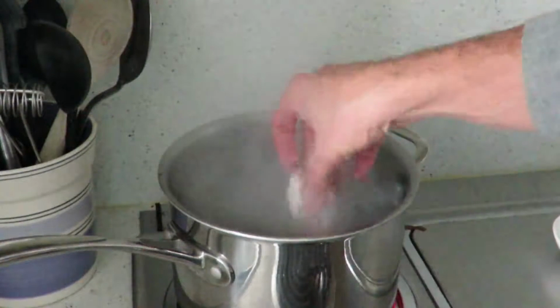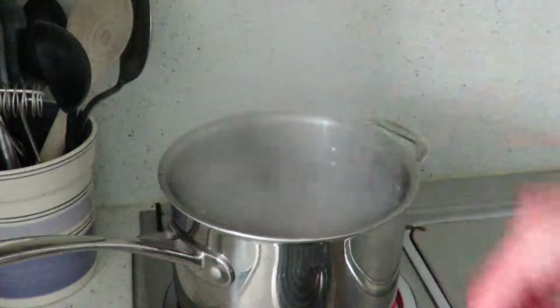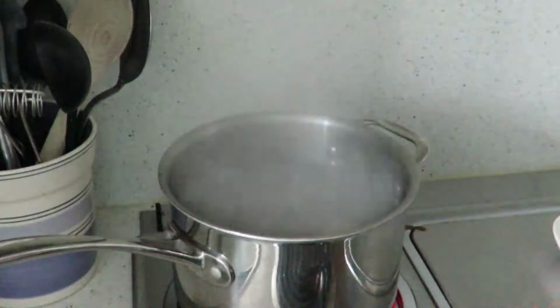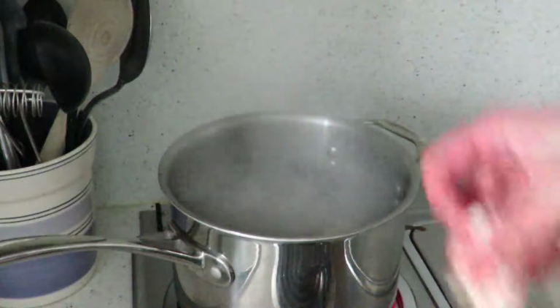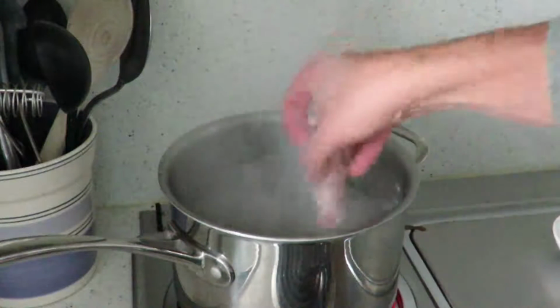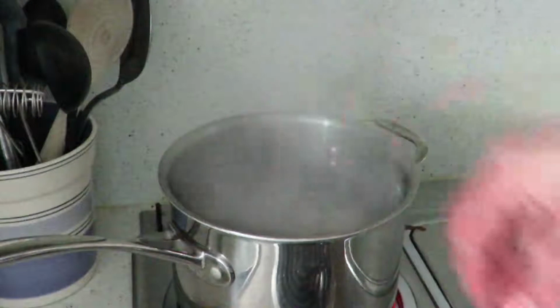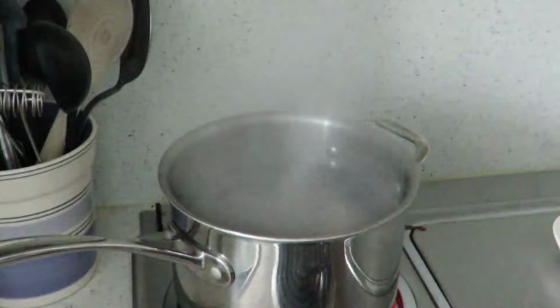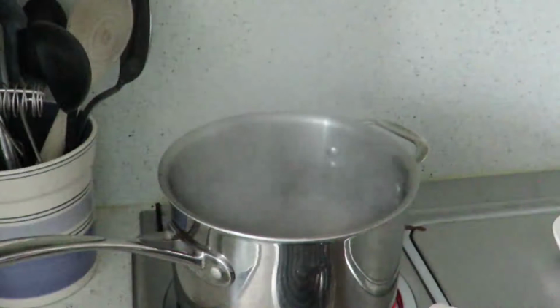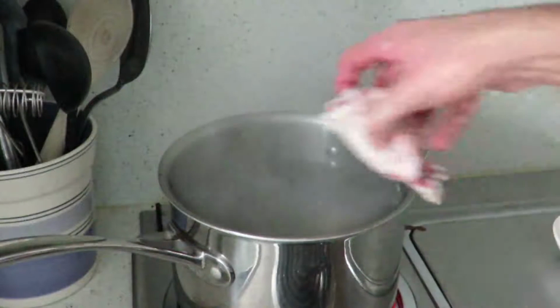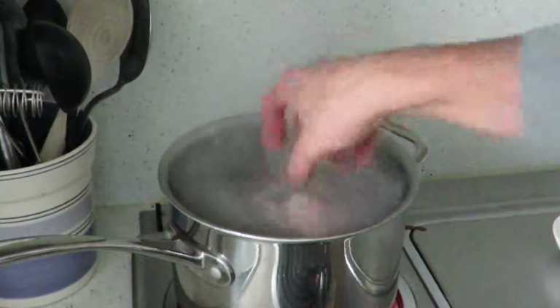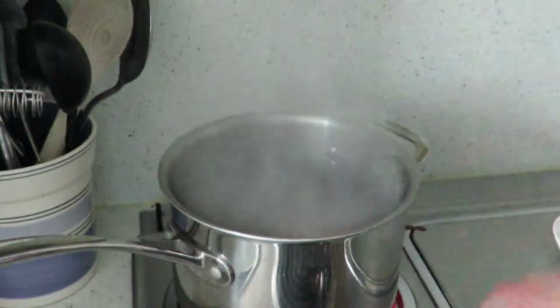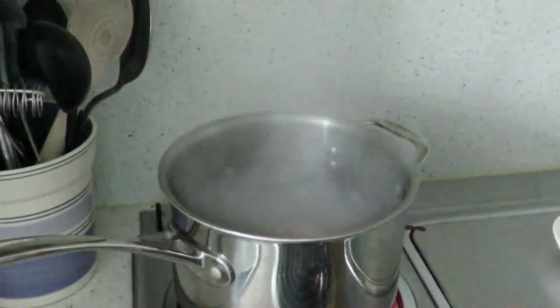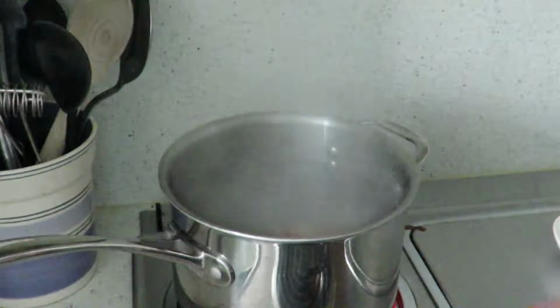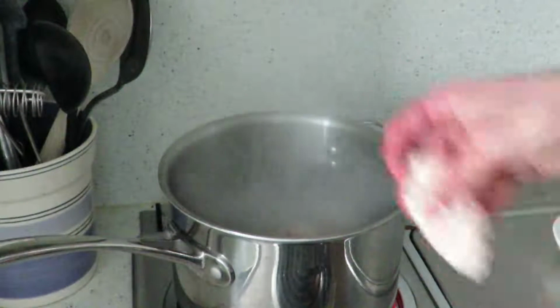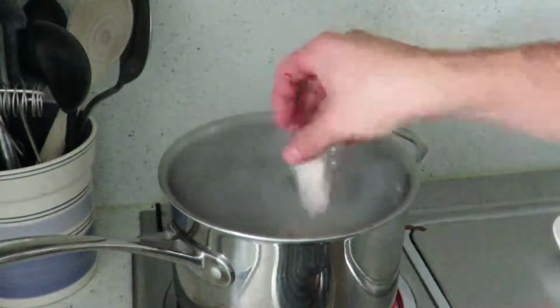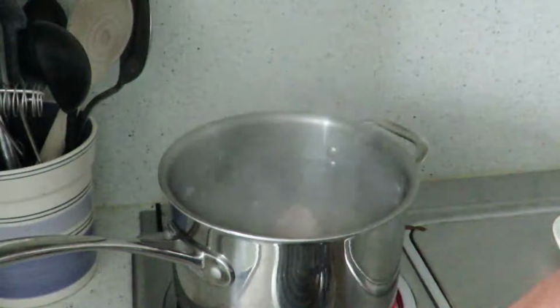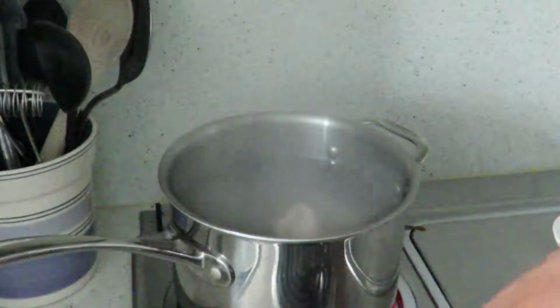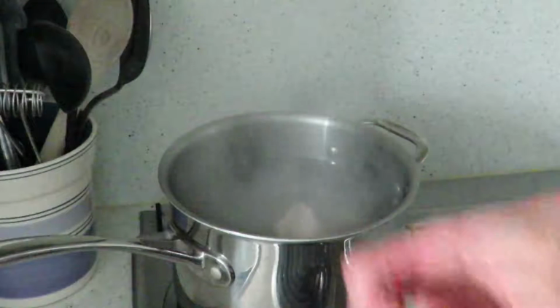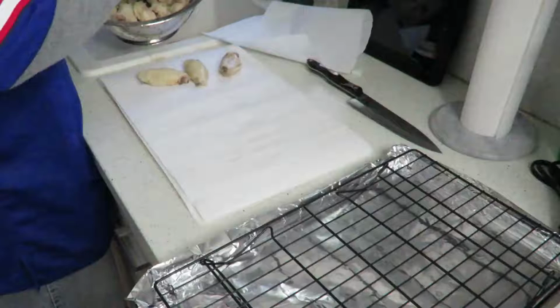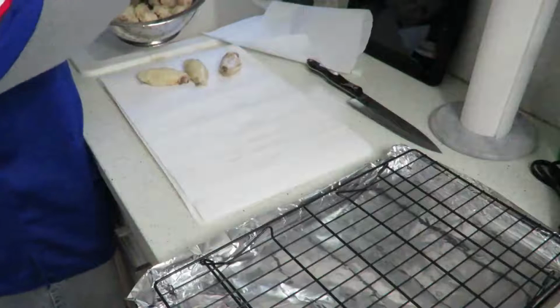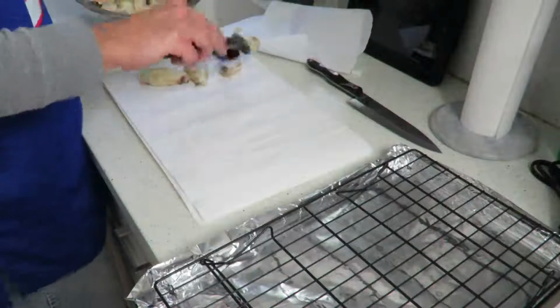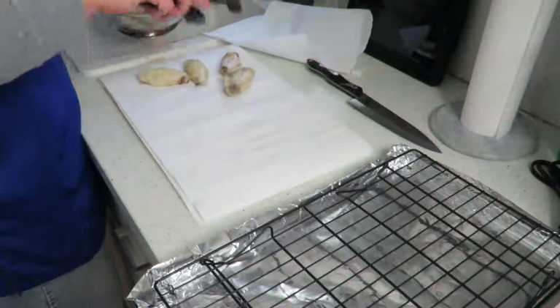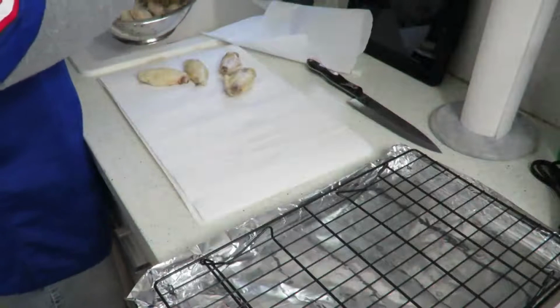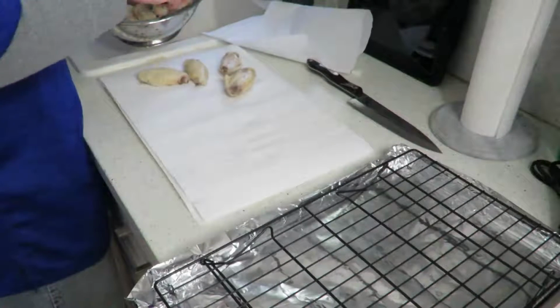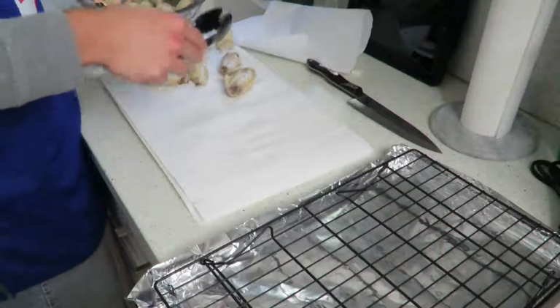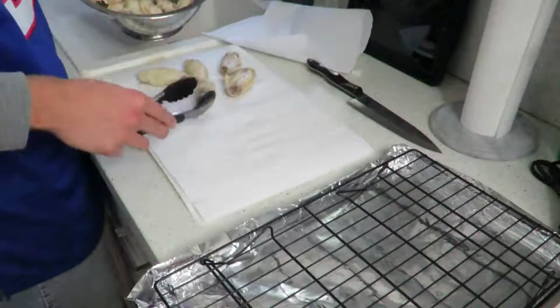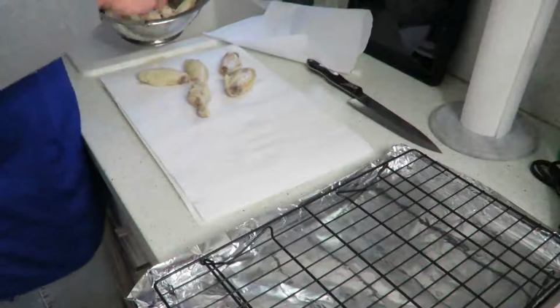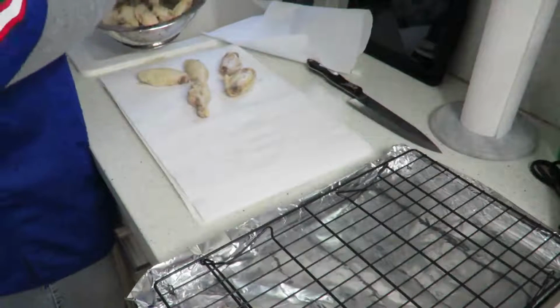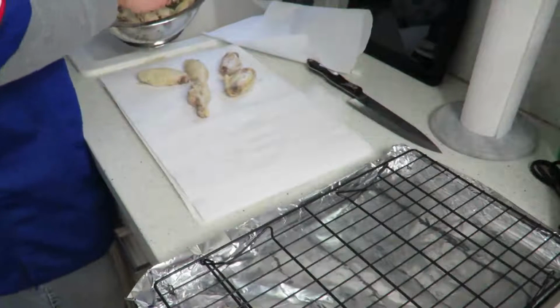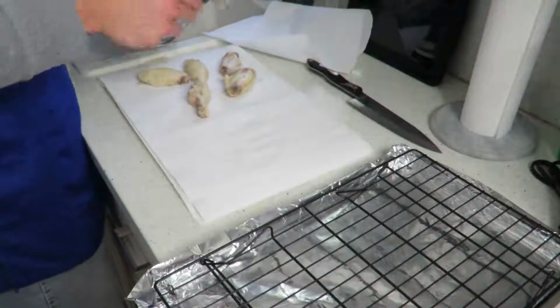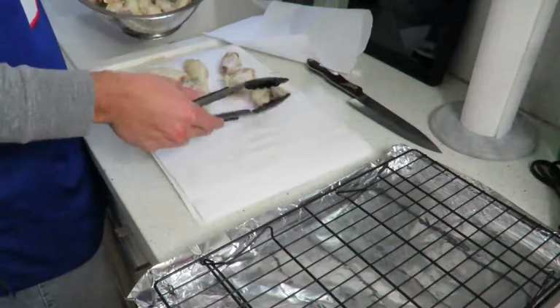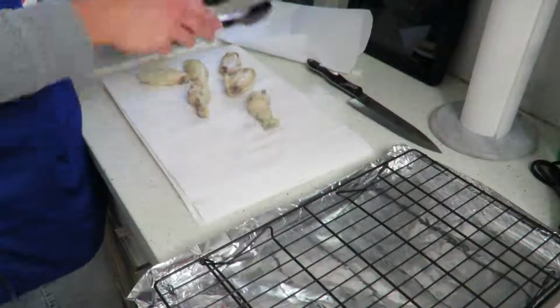Step two: render down the fat, the same way you would if you were cooking a duck breast. You do this by placing your wings into a pot of boiling water for about seven to eight minutes.